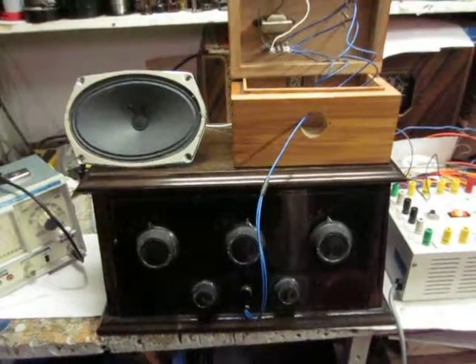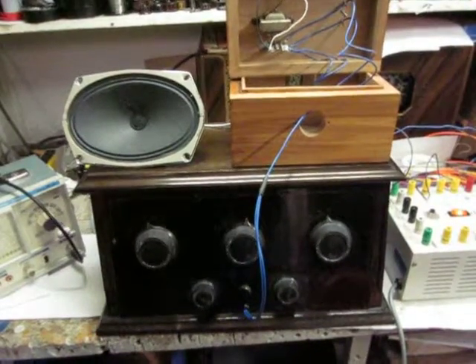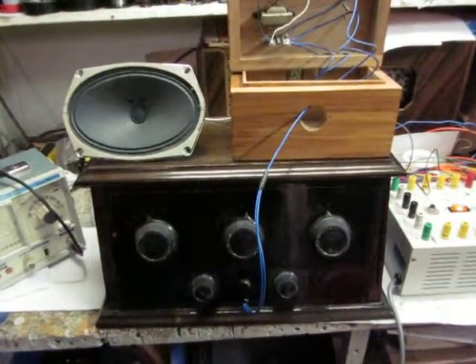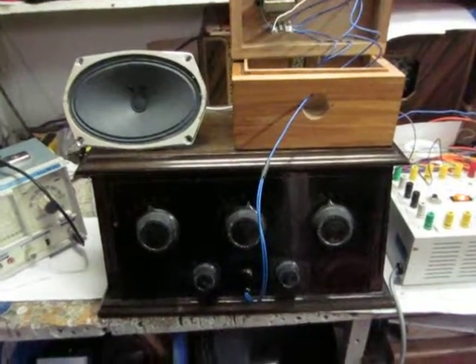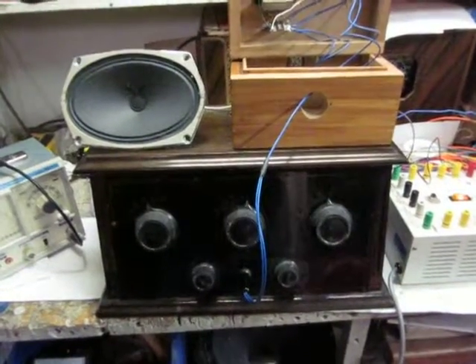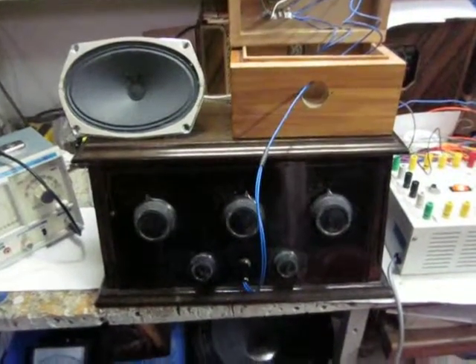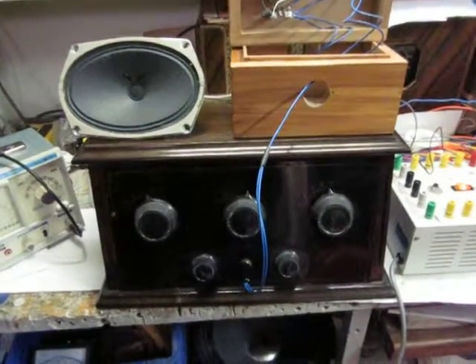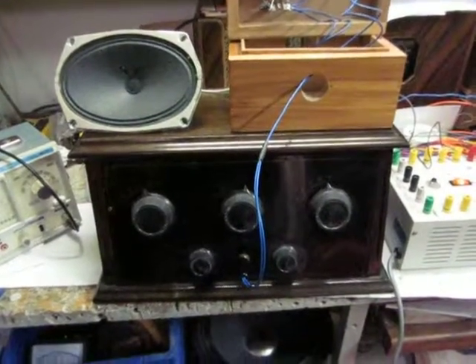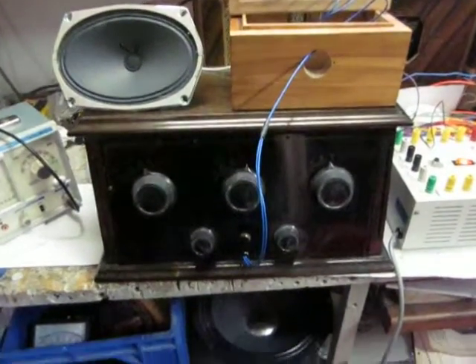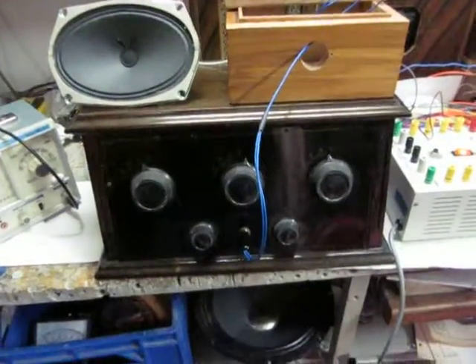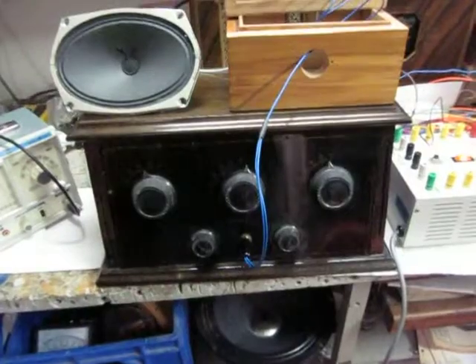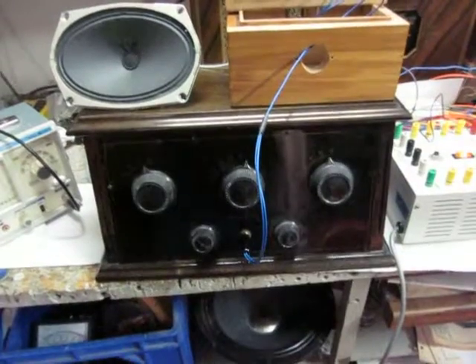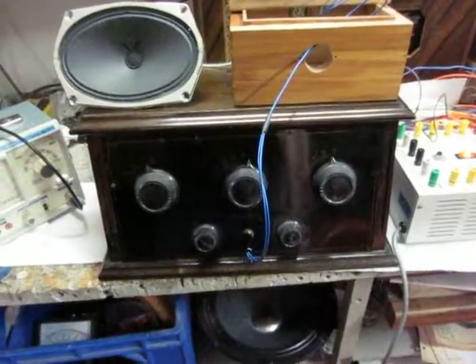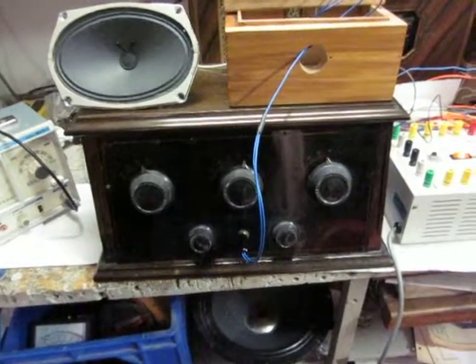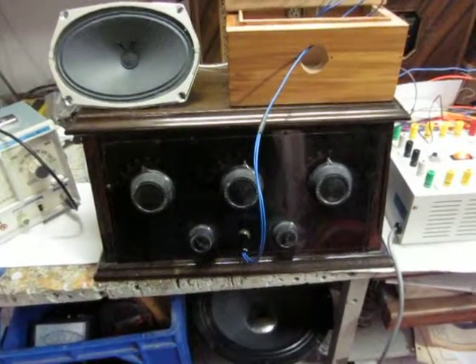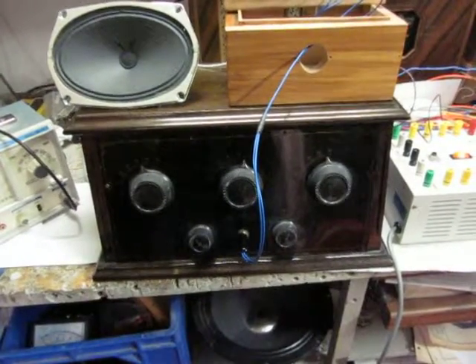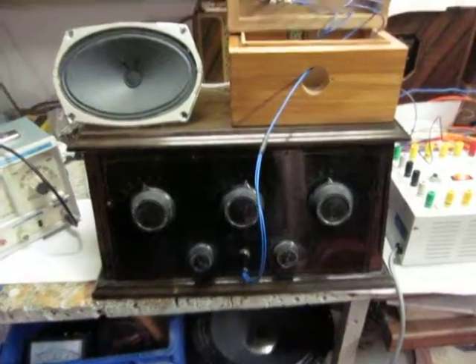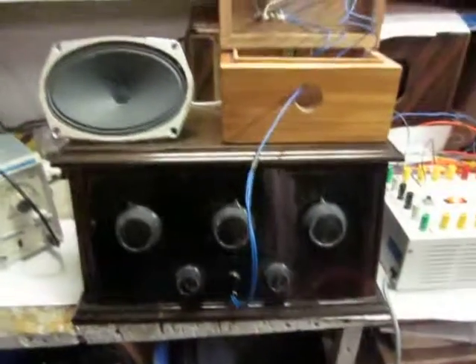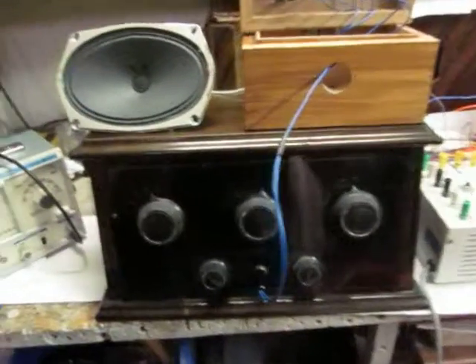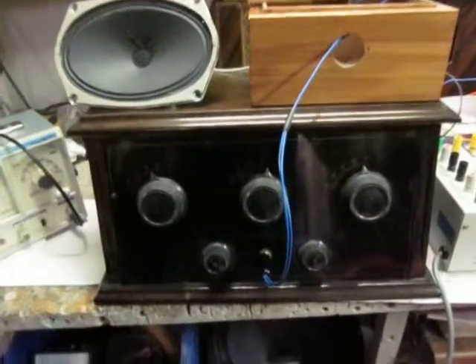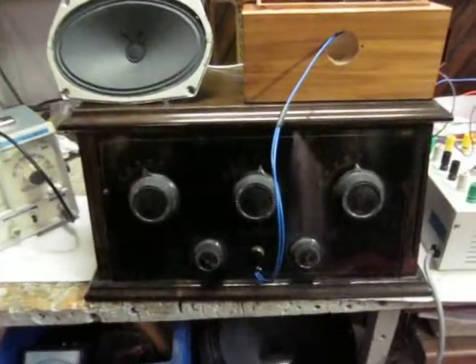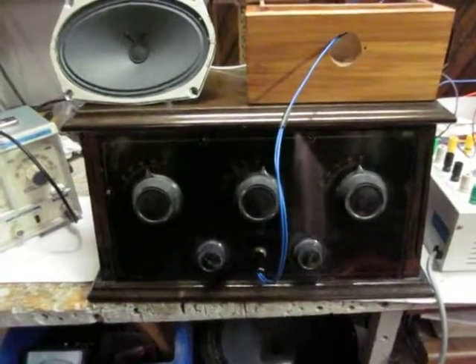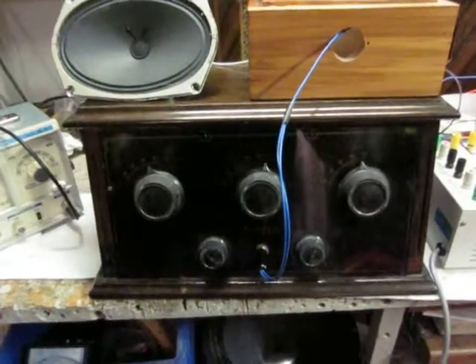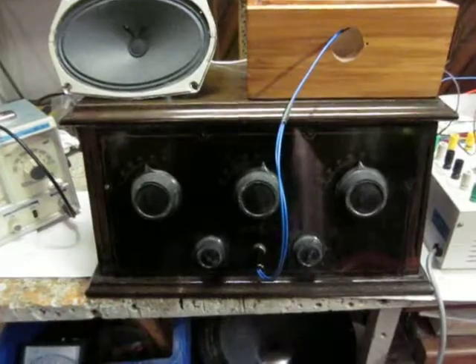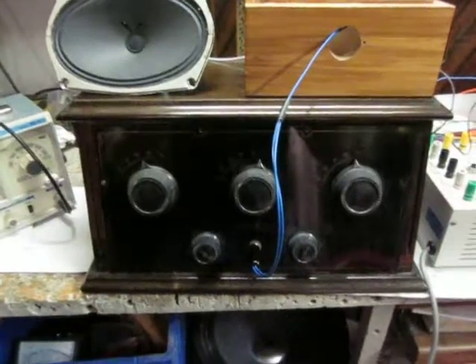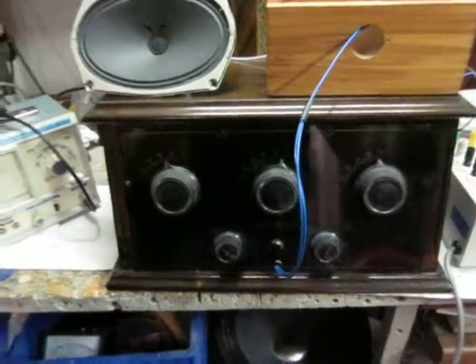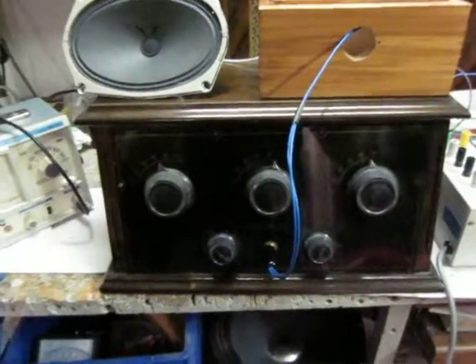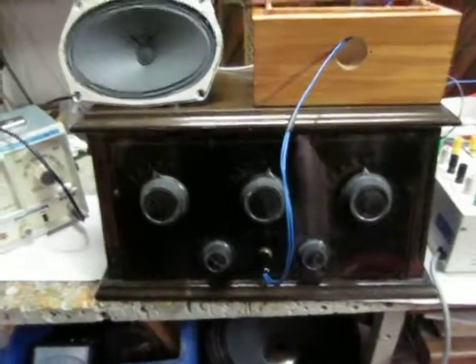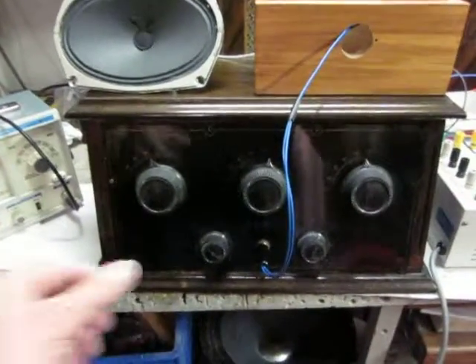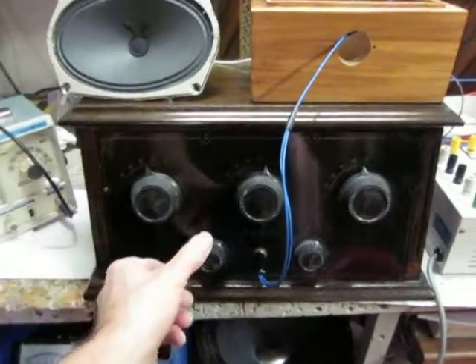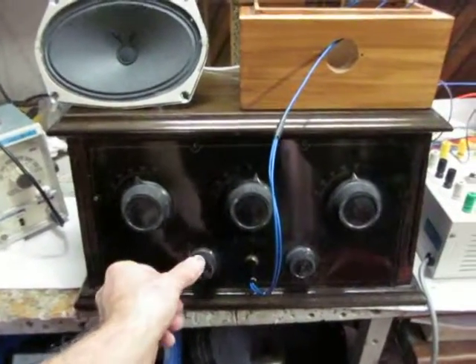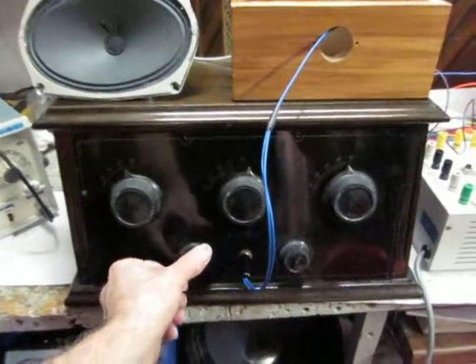Hi, Ace Eagle here again. Today I'm going to show you the secret of the Magic Box, which connects this Aerodyne Special, the 1920s battery radio, which is playing.